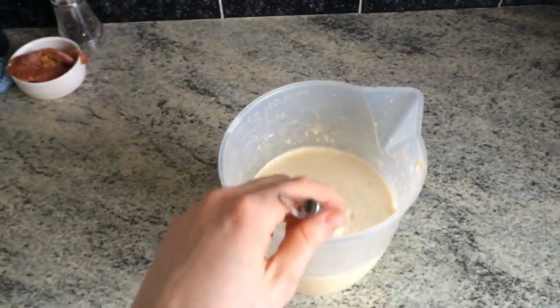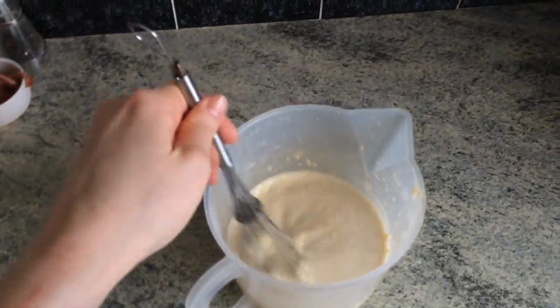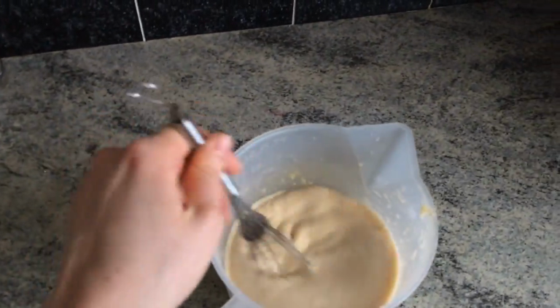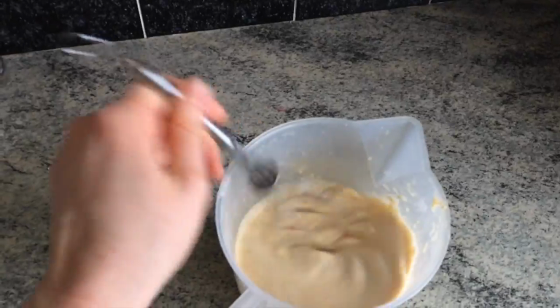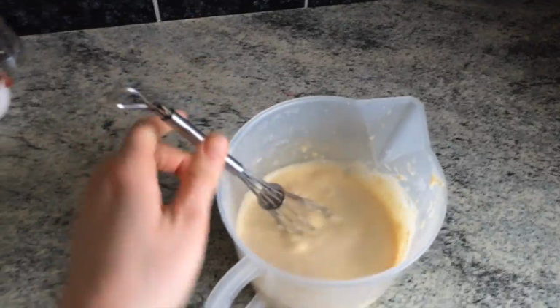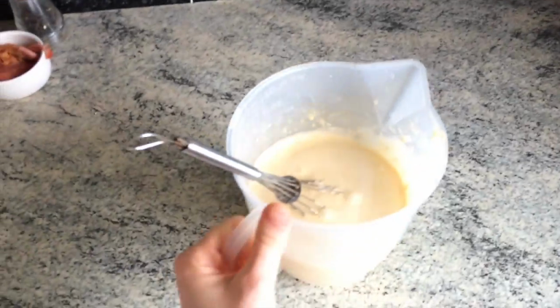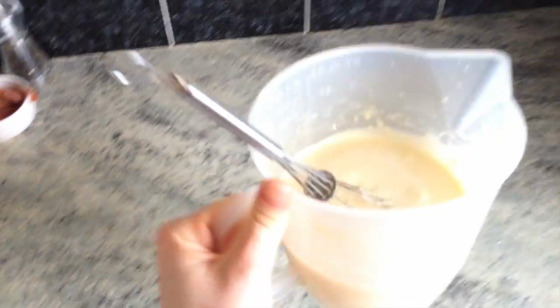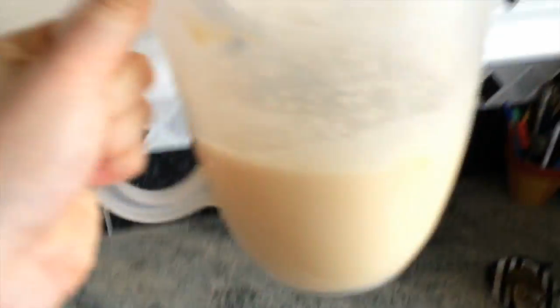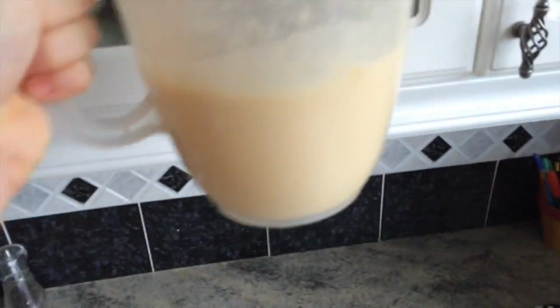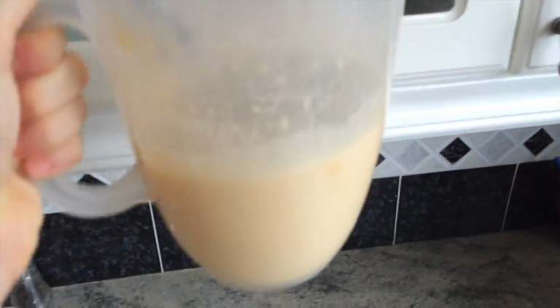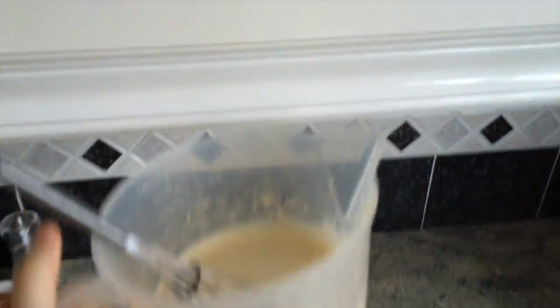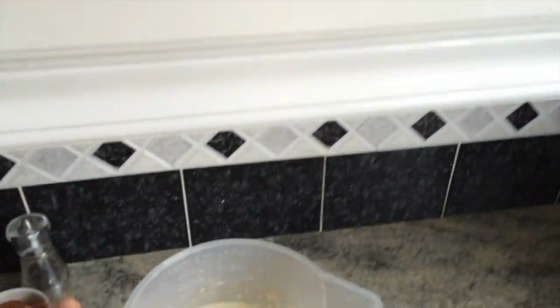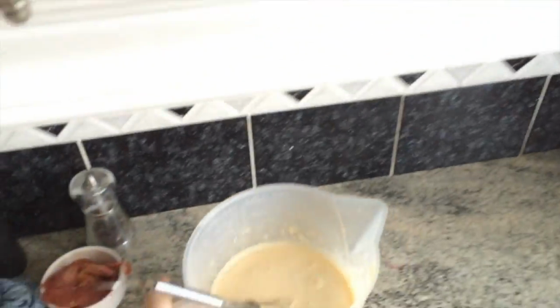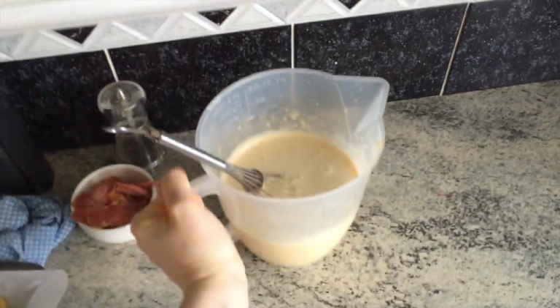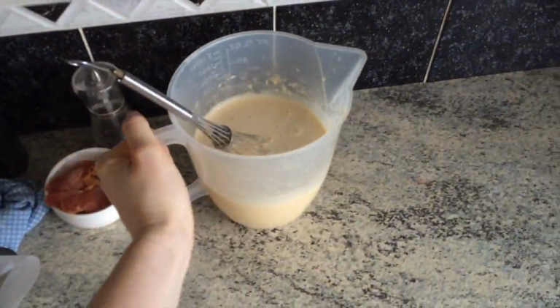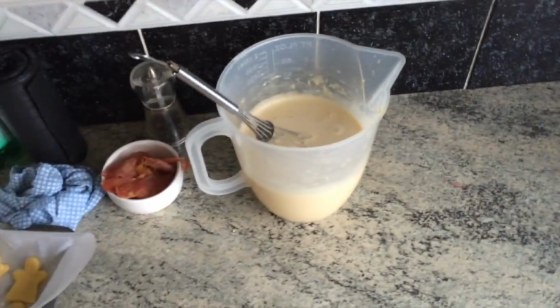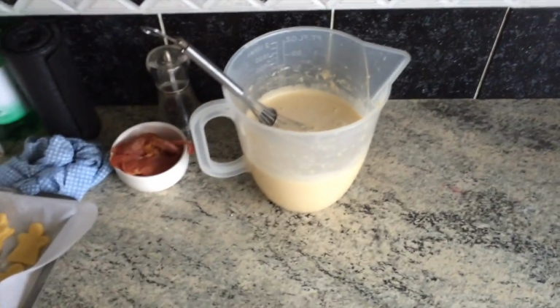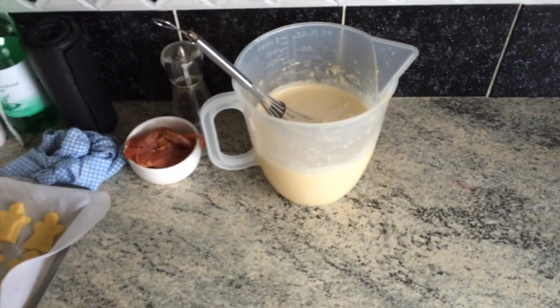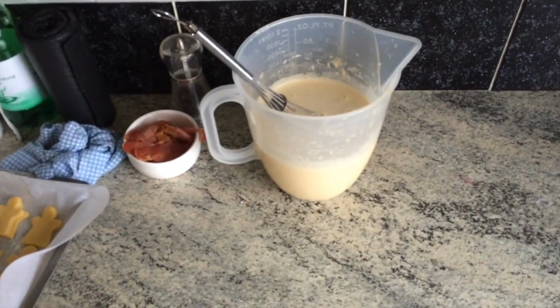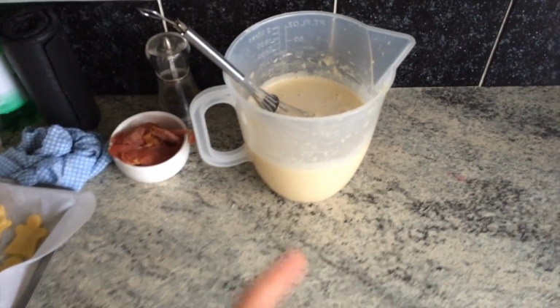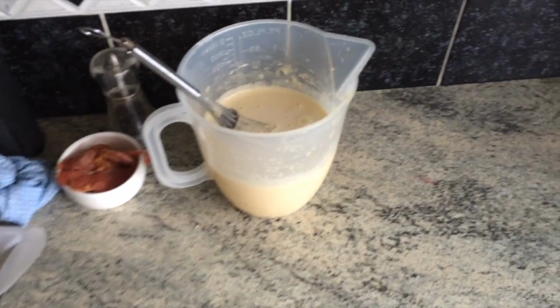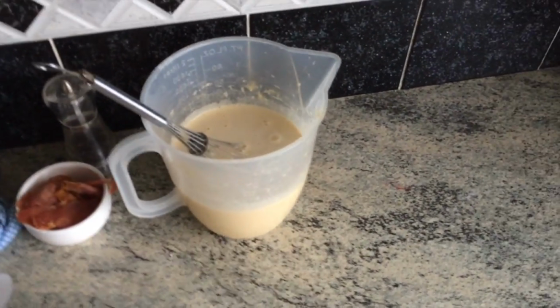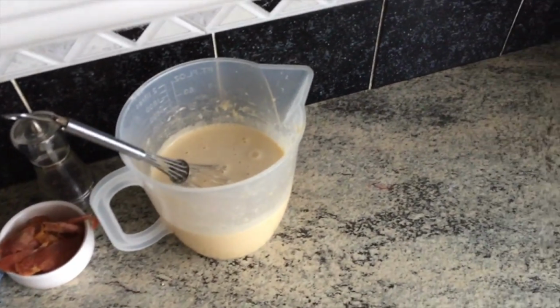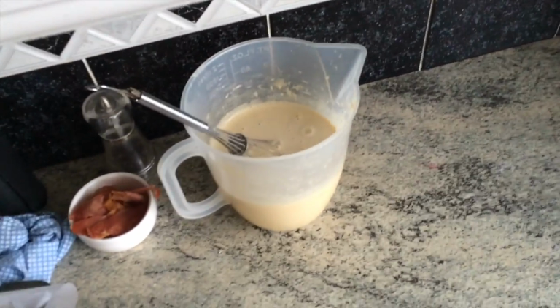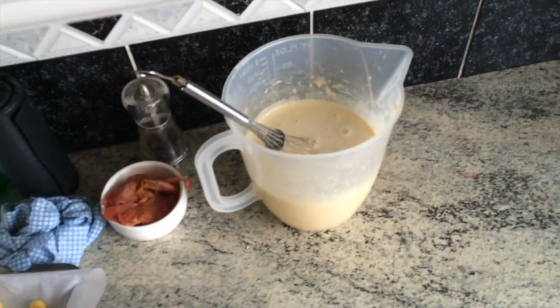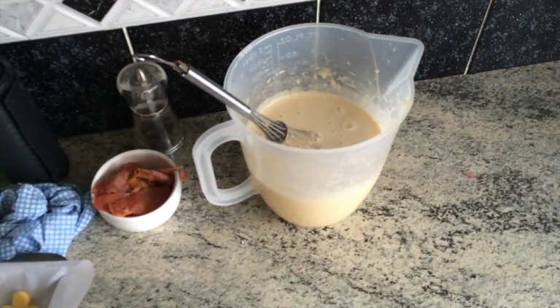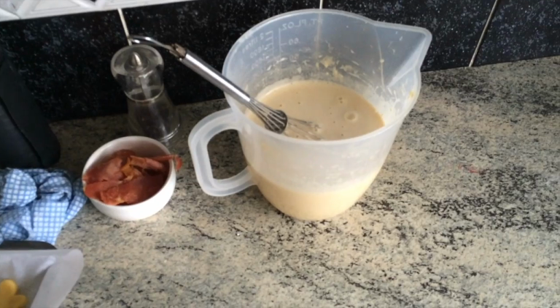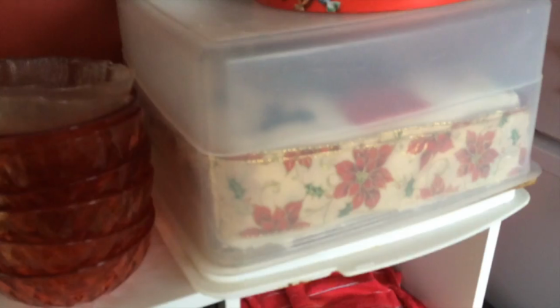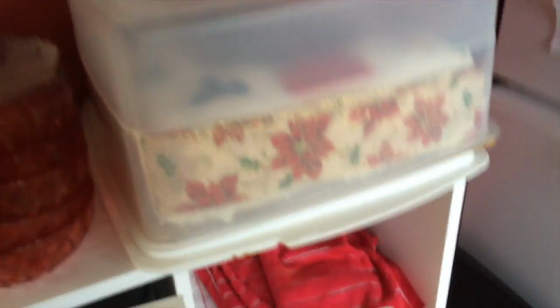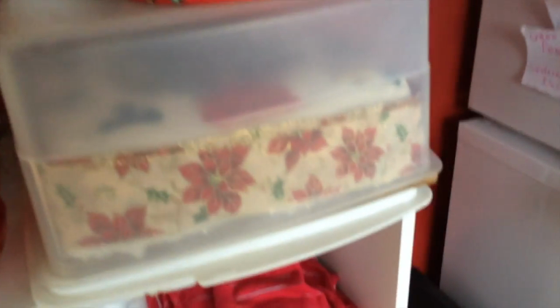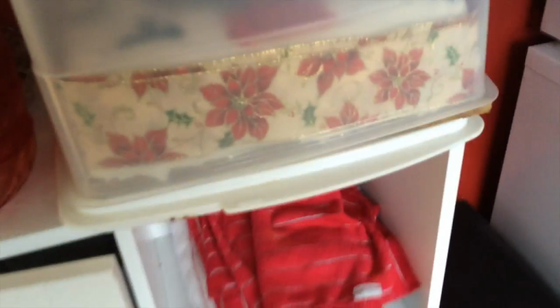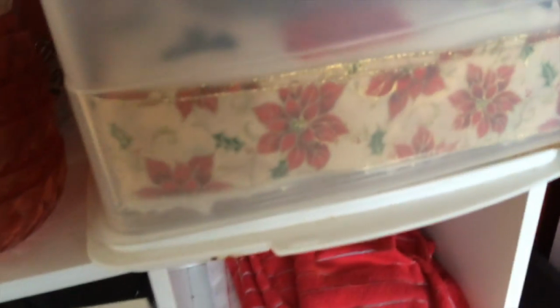This is Yorkshire pudding batter - make your own Christmas puddings! Aunt Bessie's is a rip-off and these are so much better and very, very nice.